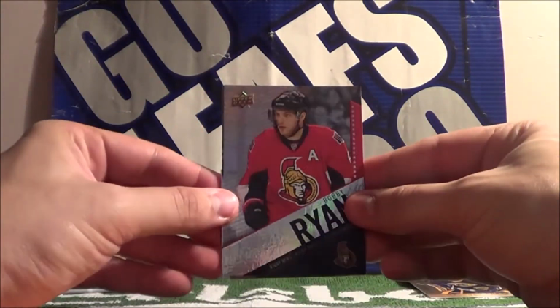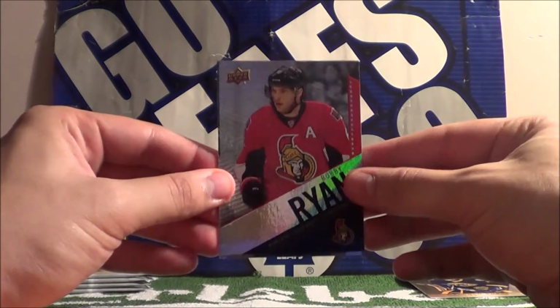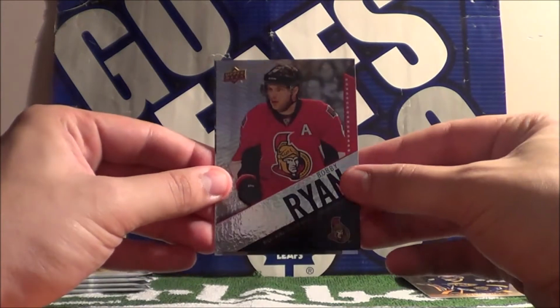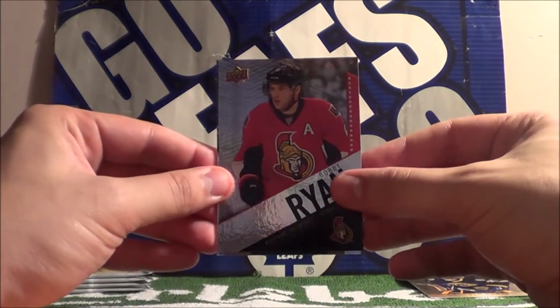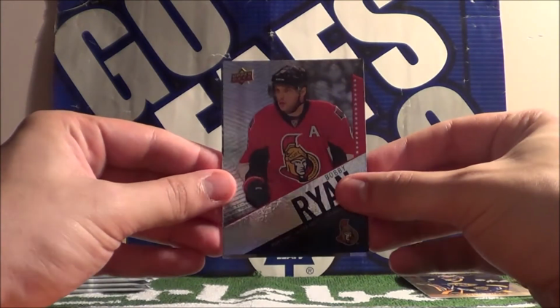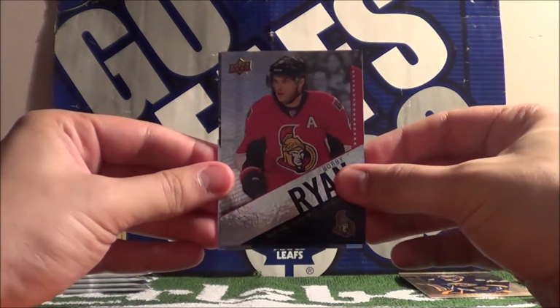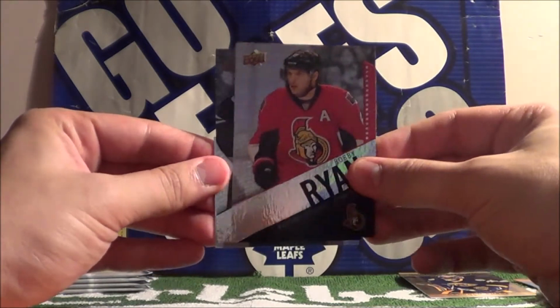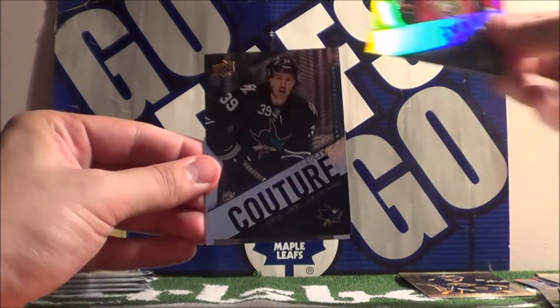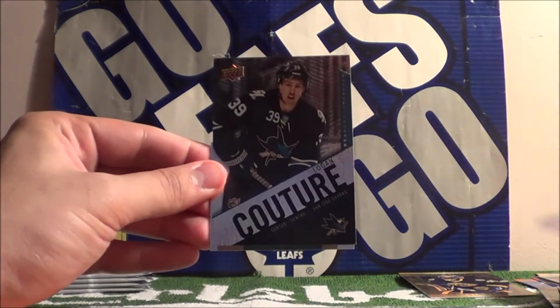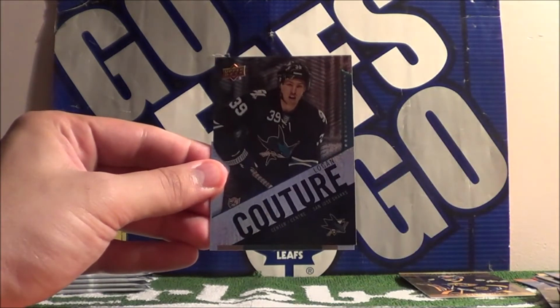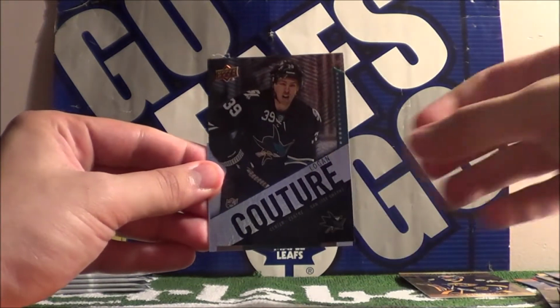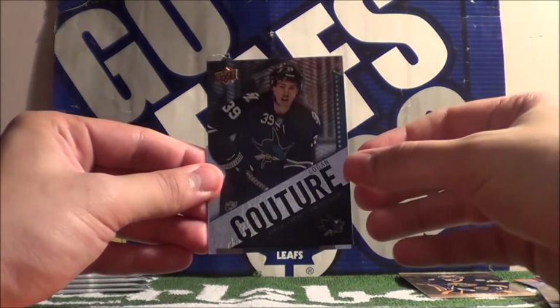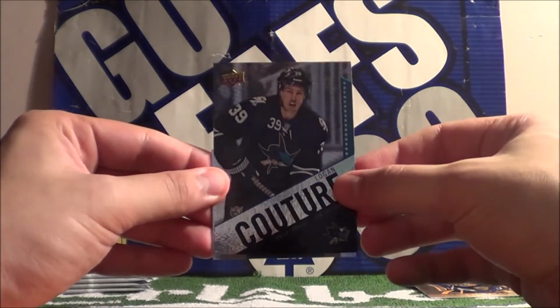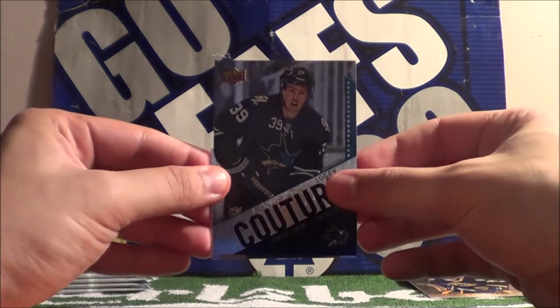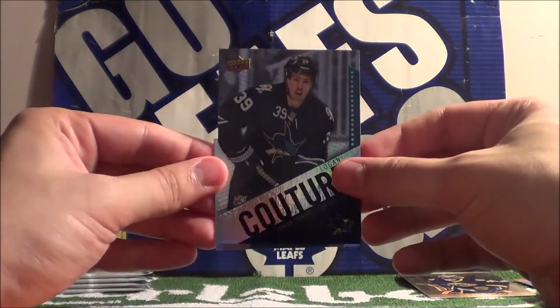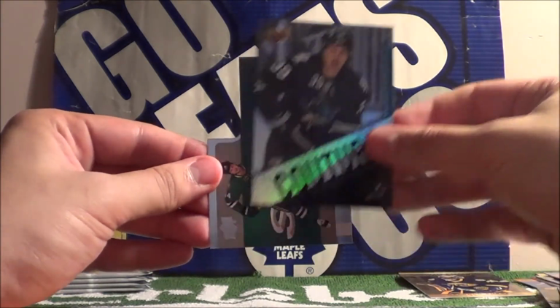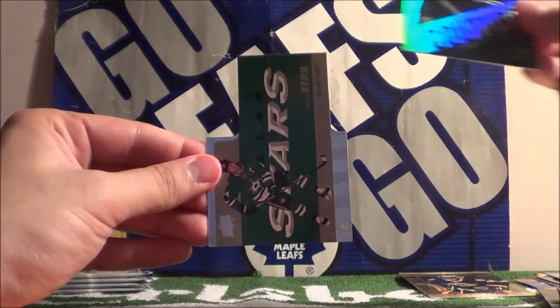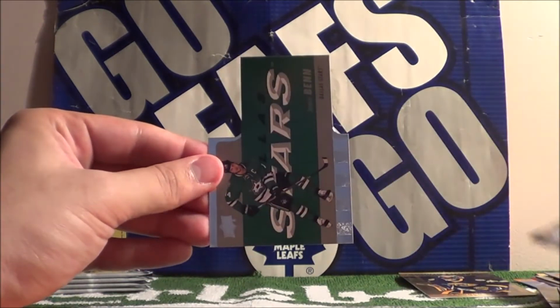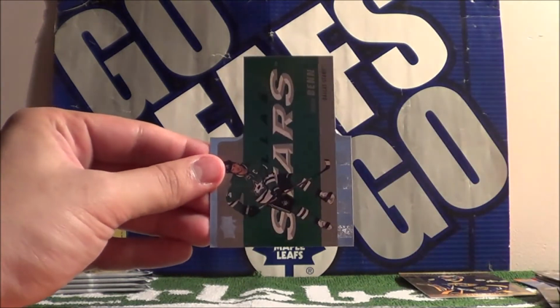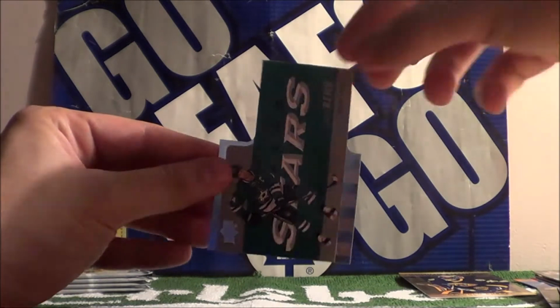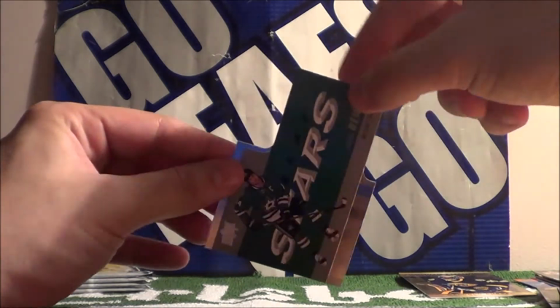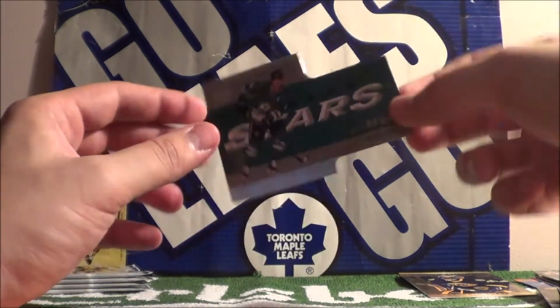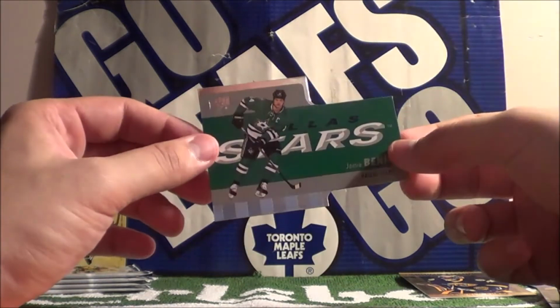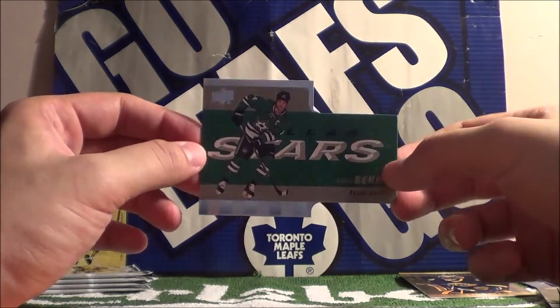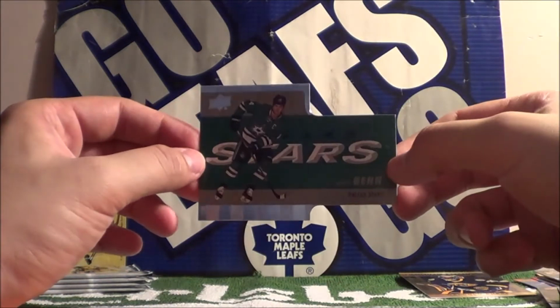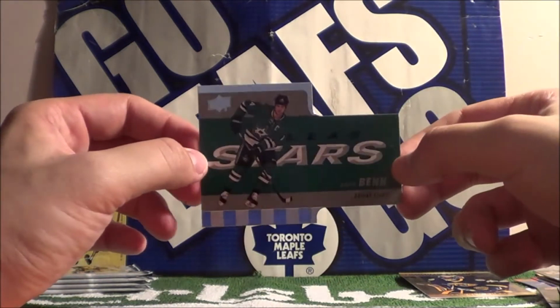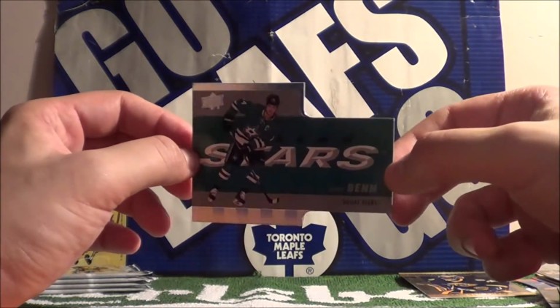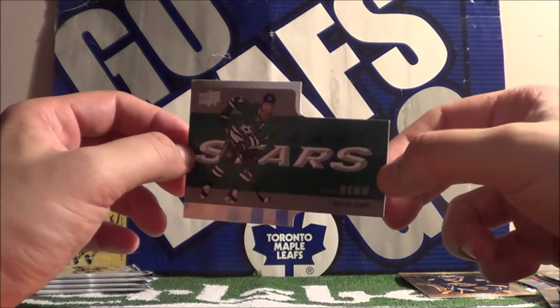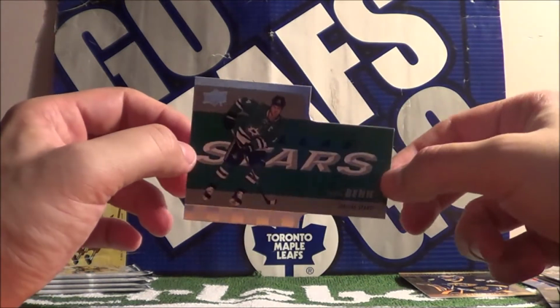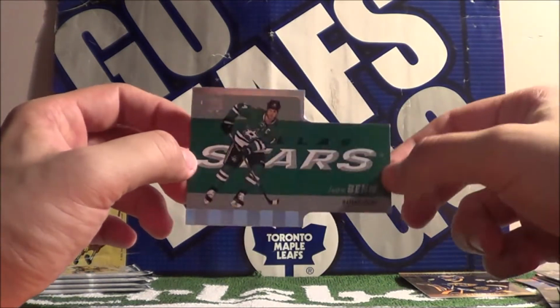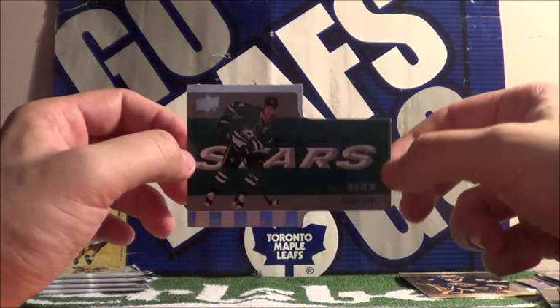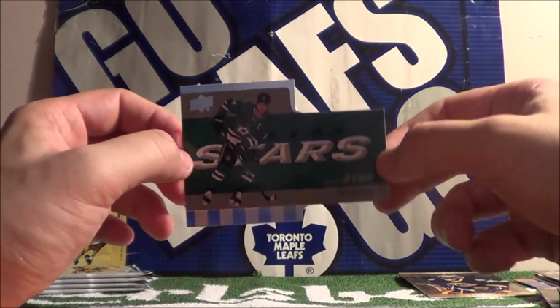Bobby Ryan, Logan Couture, and Jamie Benn — a die cut card of one of the Dallas Stars.